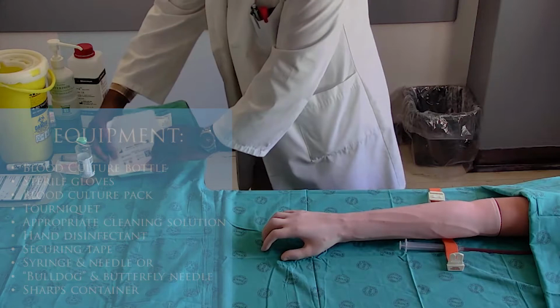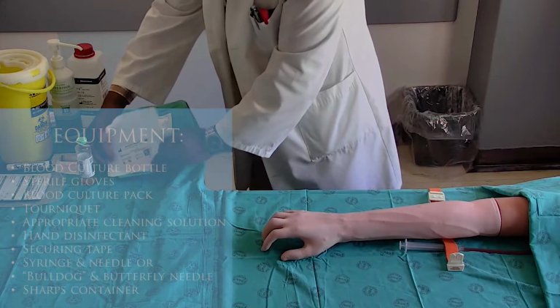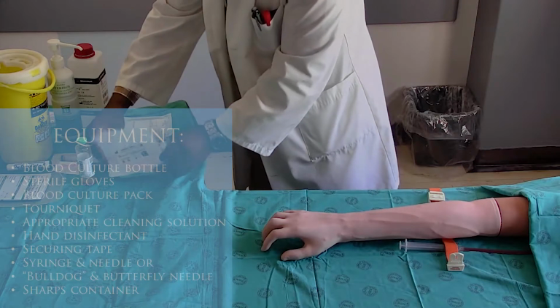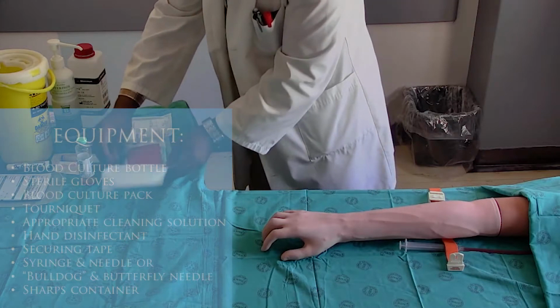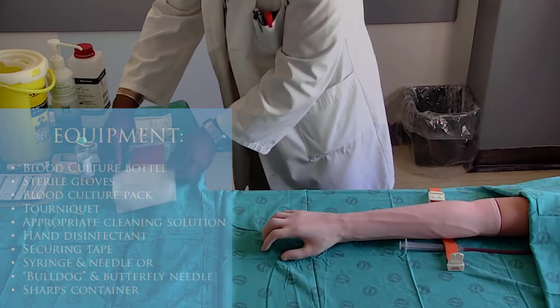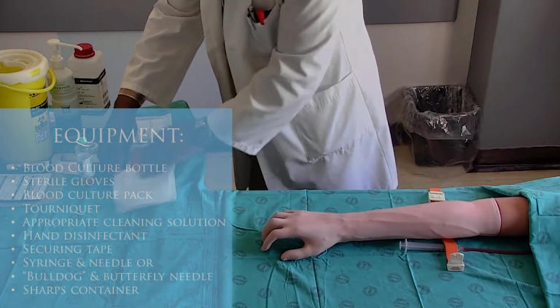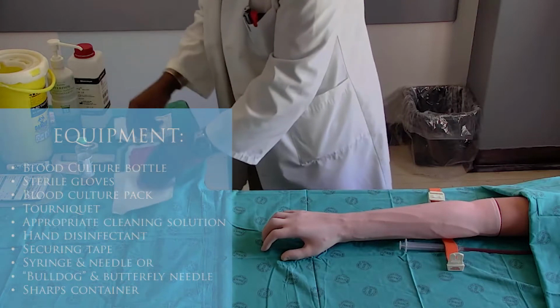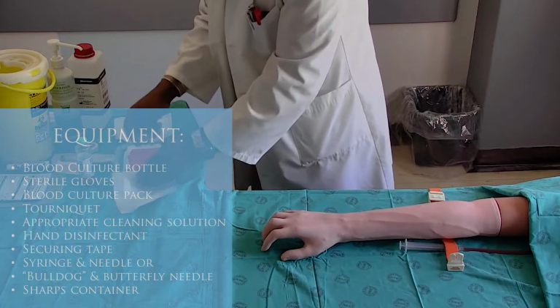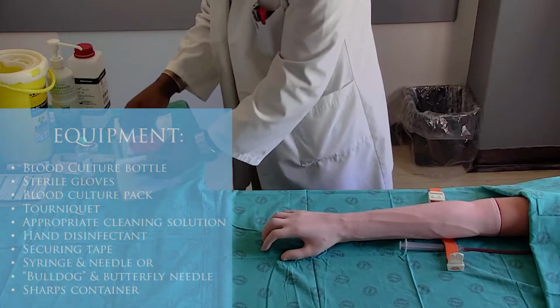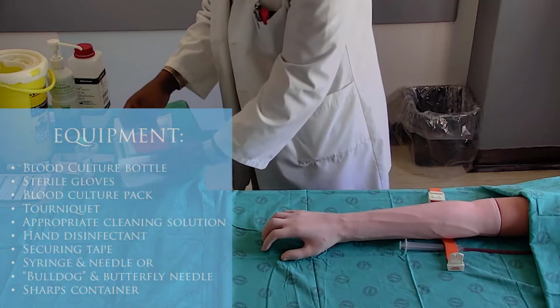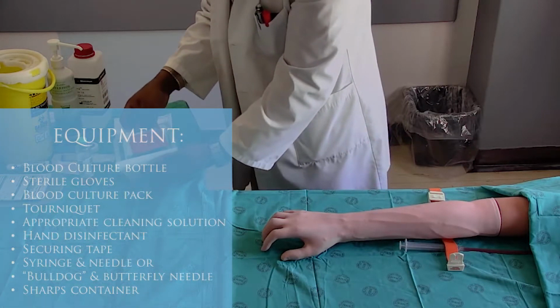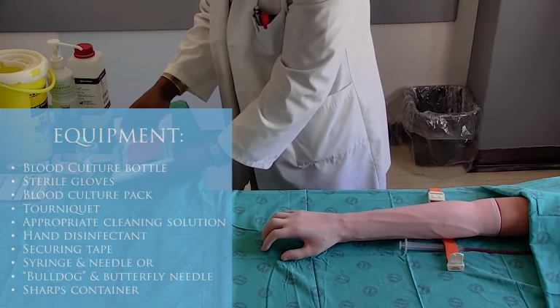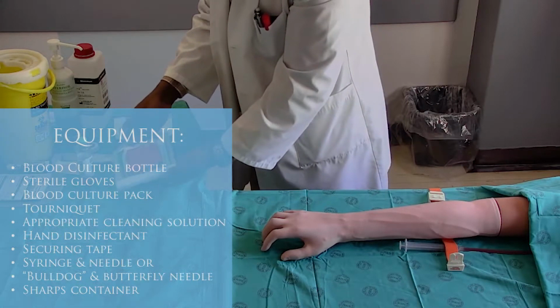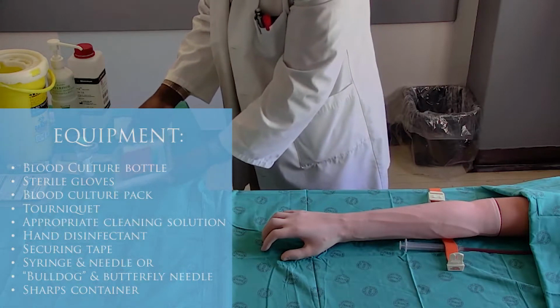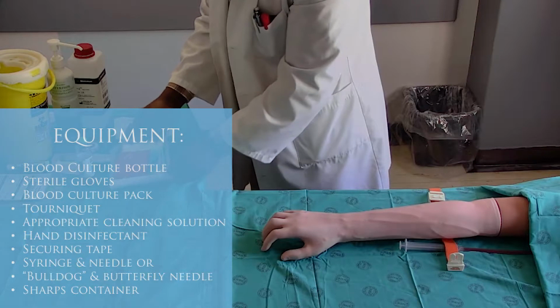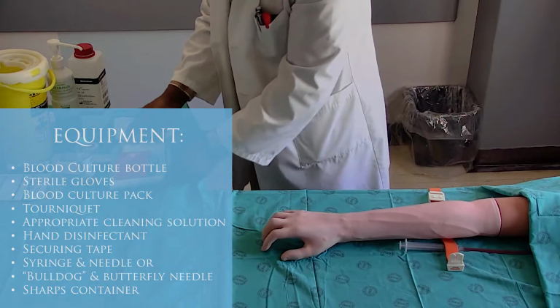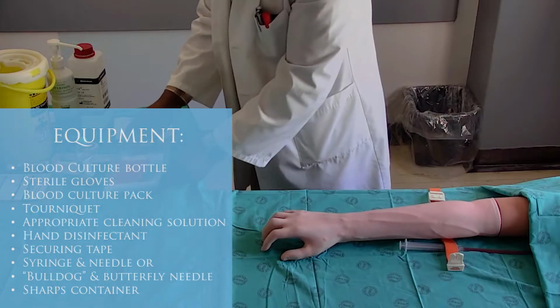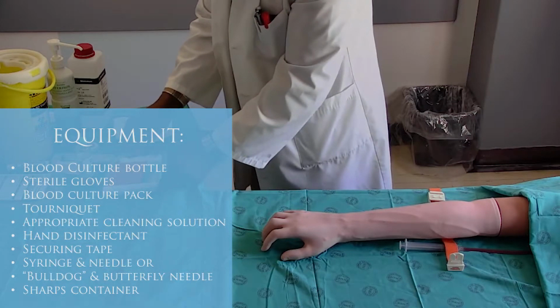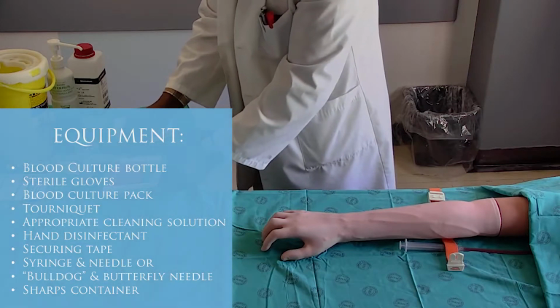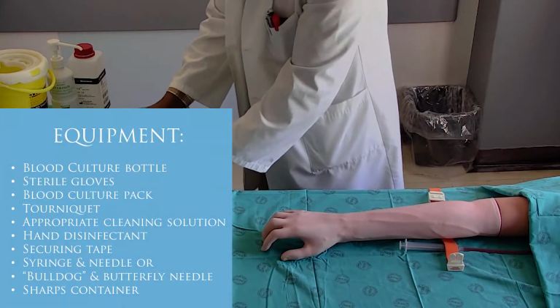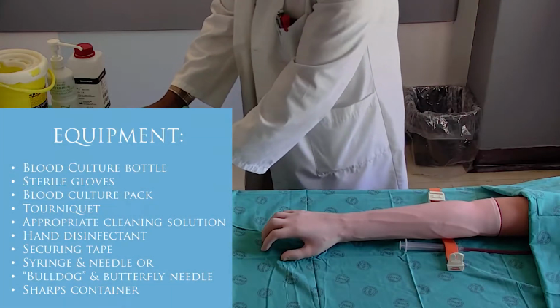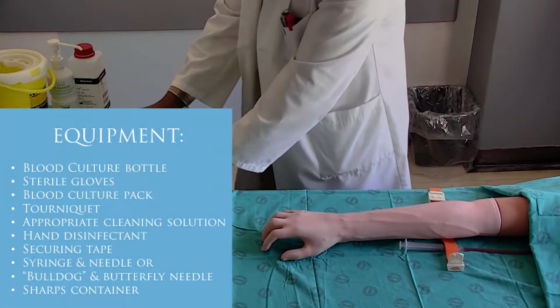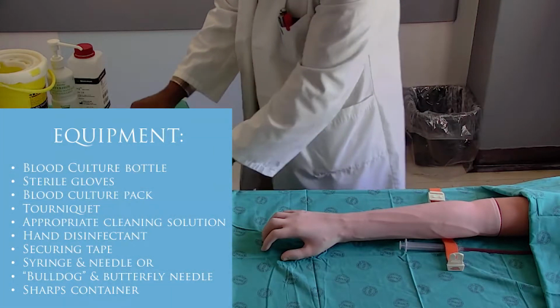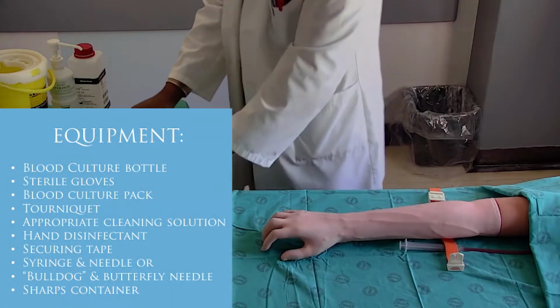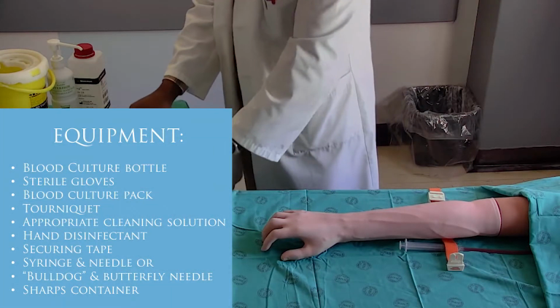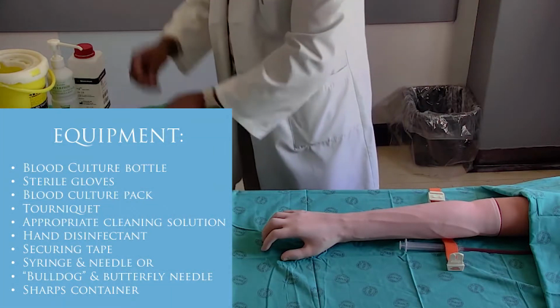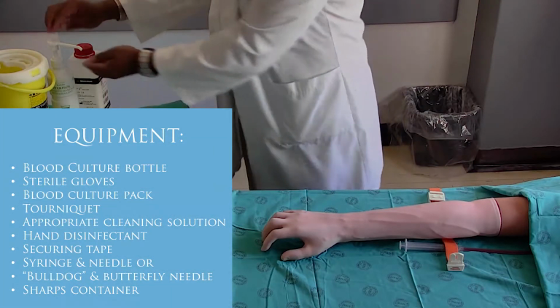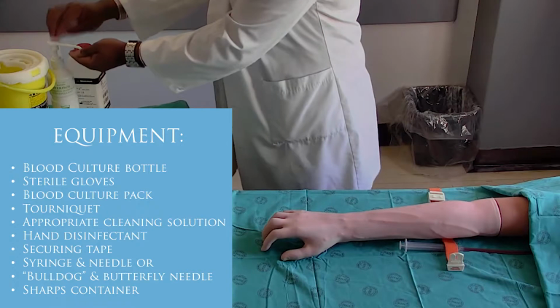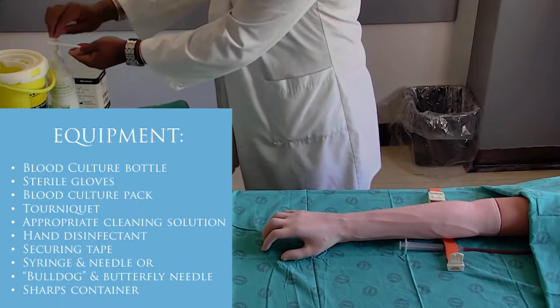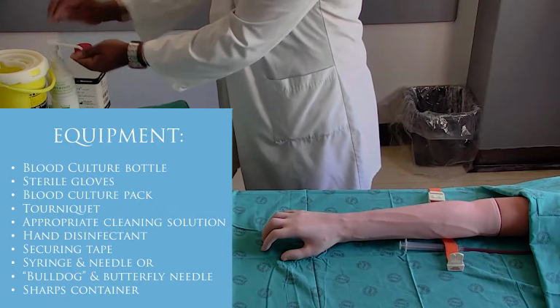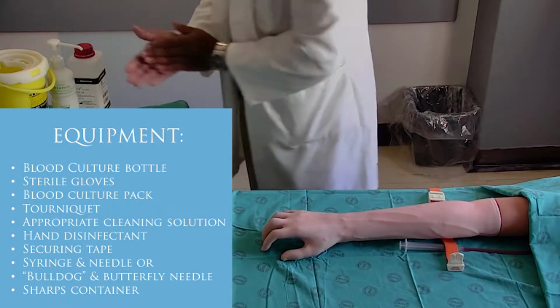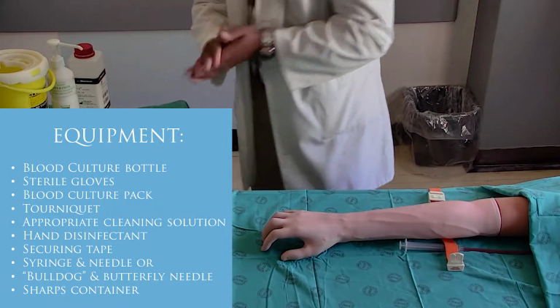Ensure that your equipment is ready. Open the blood culture sterile pack up and away from the trolley without lifting it. Disinfect your hands.